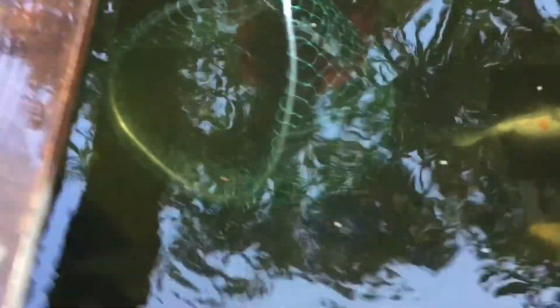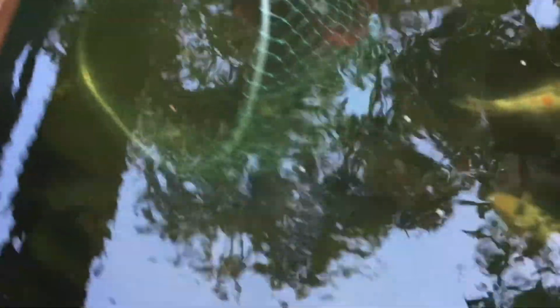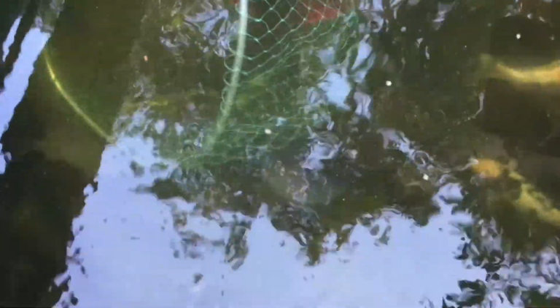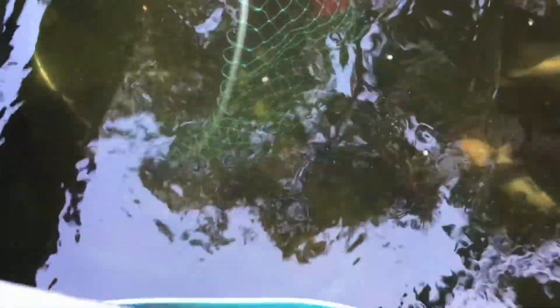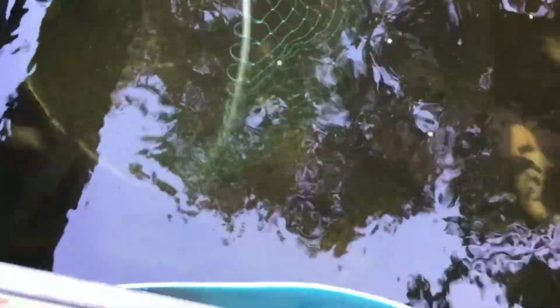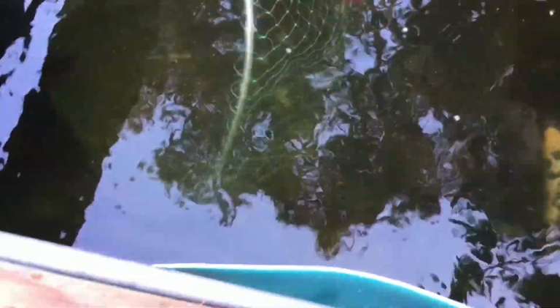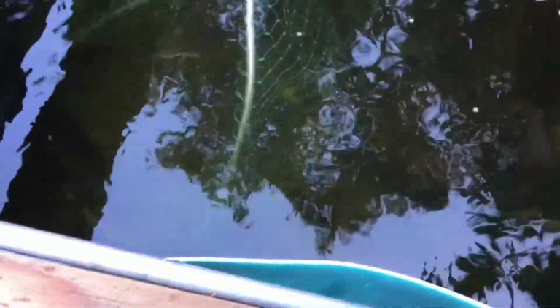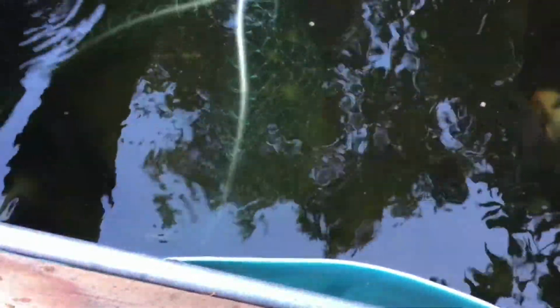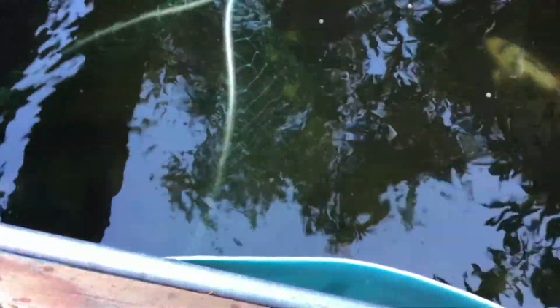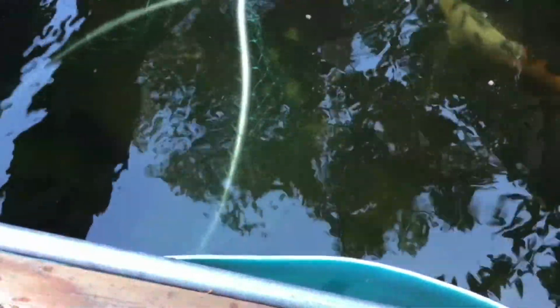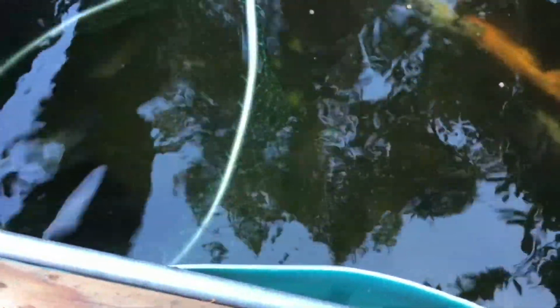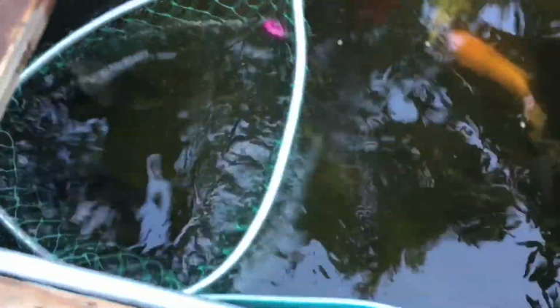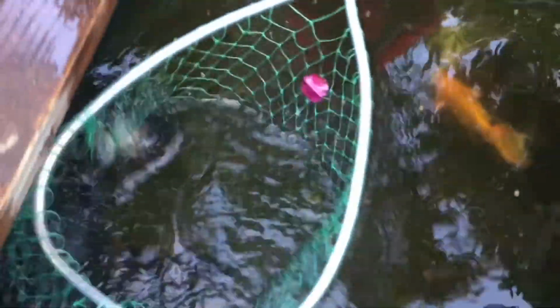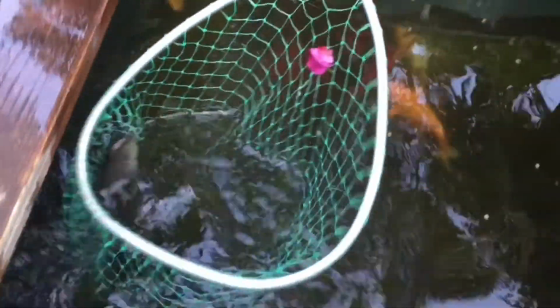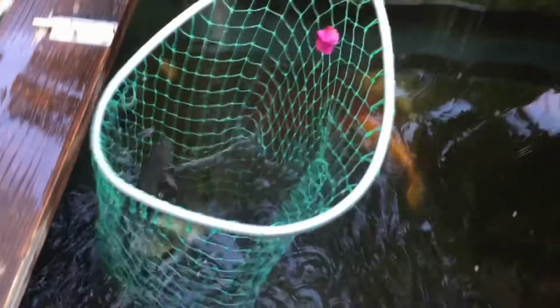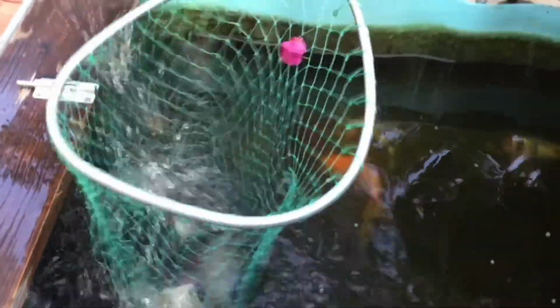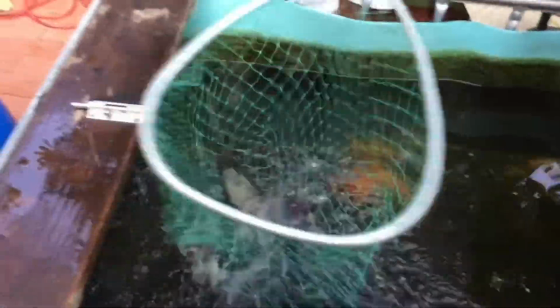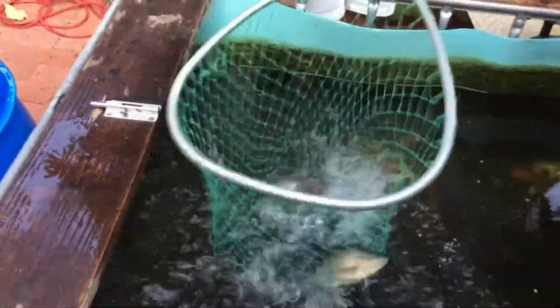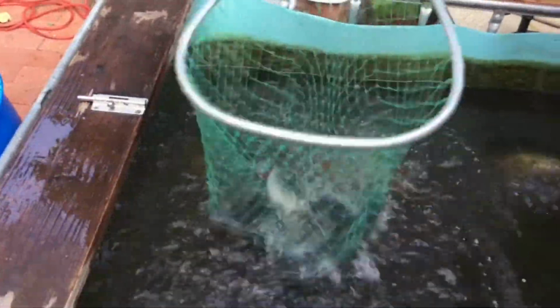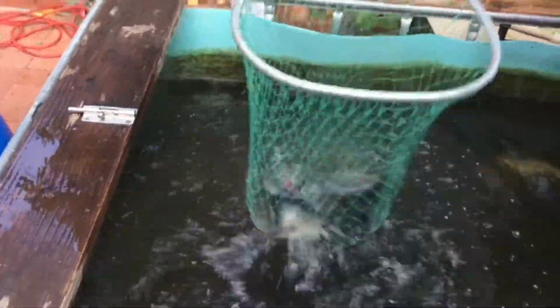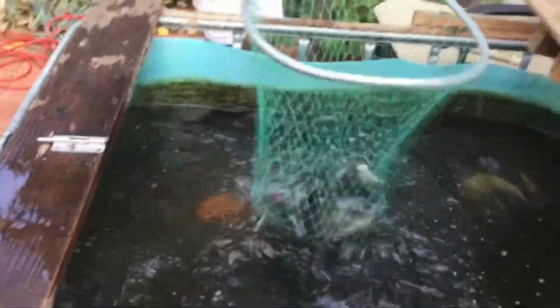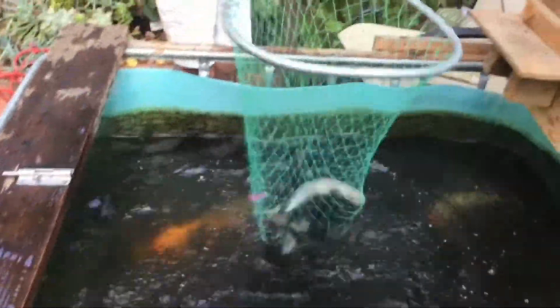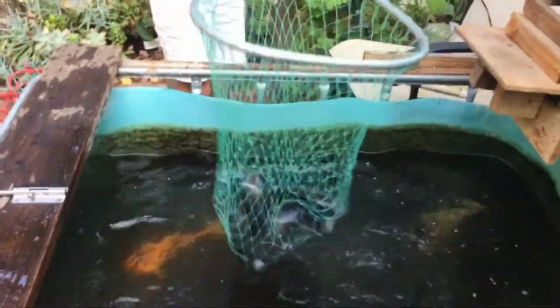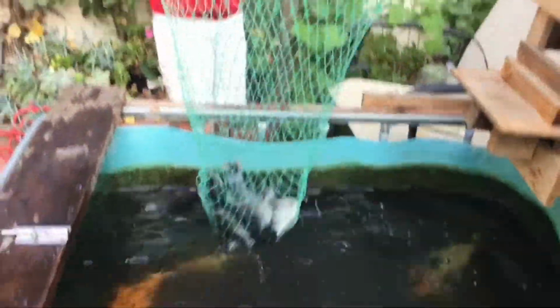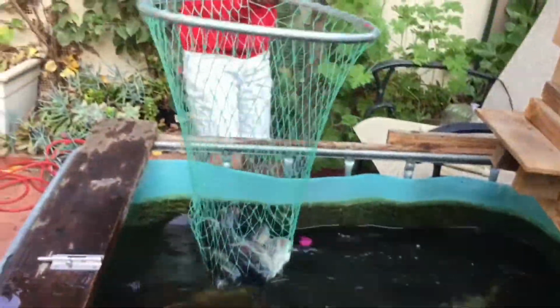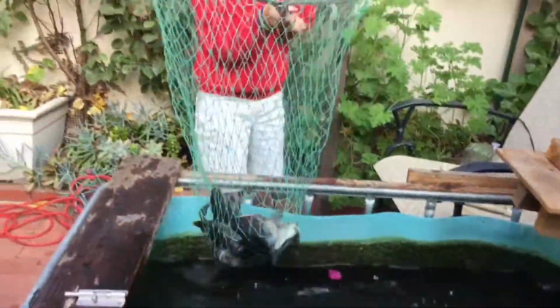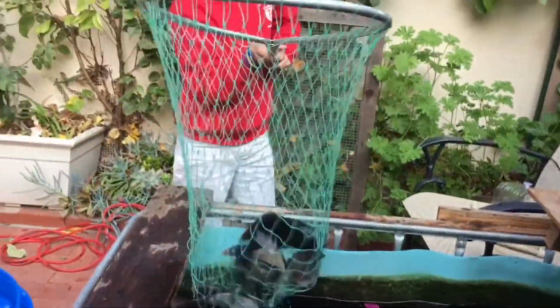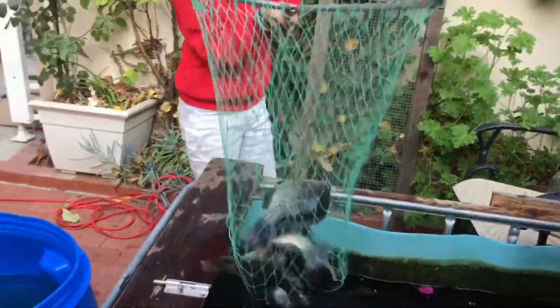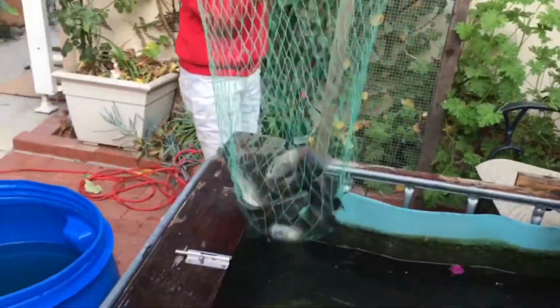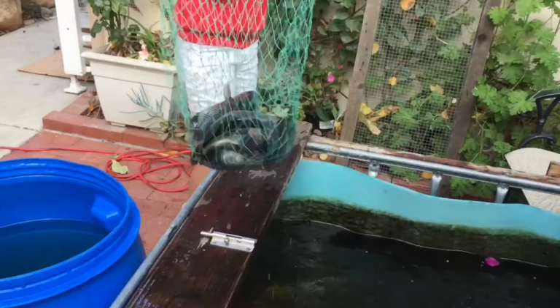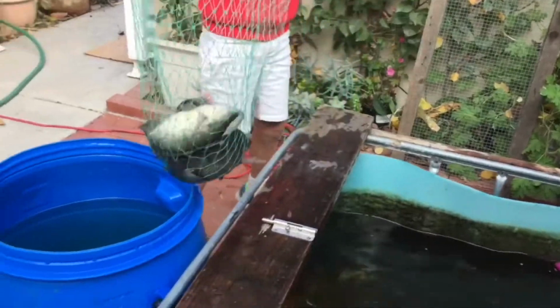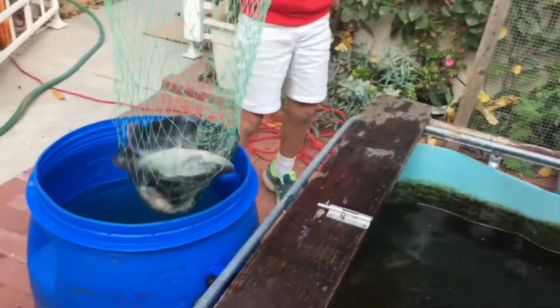This week, I took a little break from the renovation to harvest tilapia from our other system. We didn't have to work very hard to catch our fish, especially with the help of my daughter.